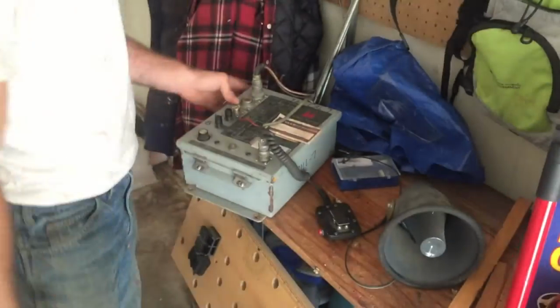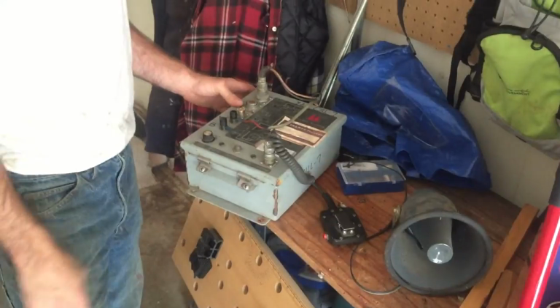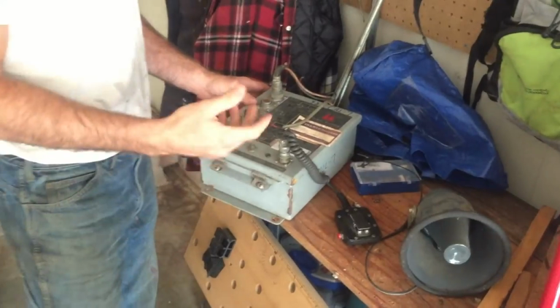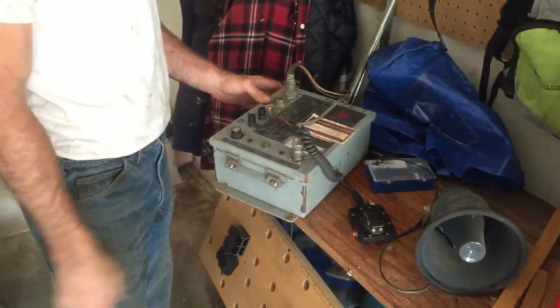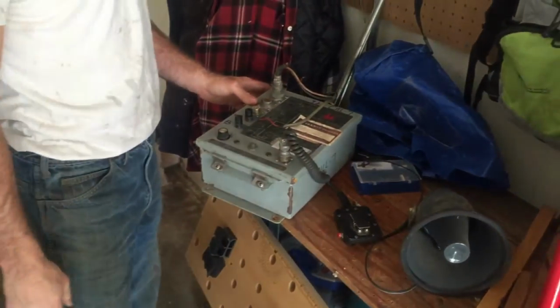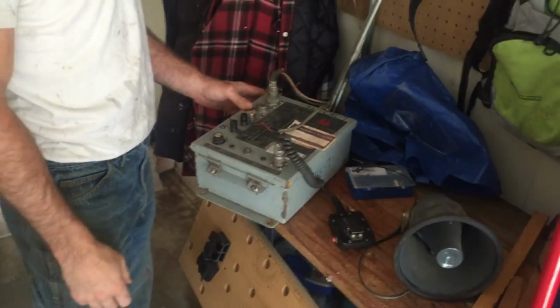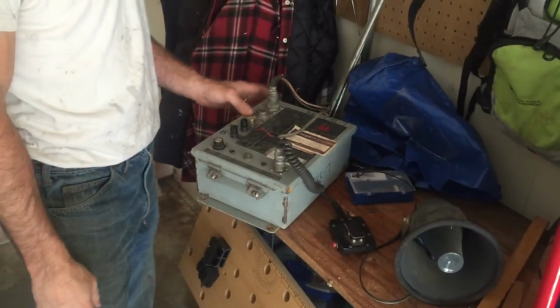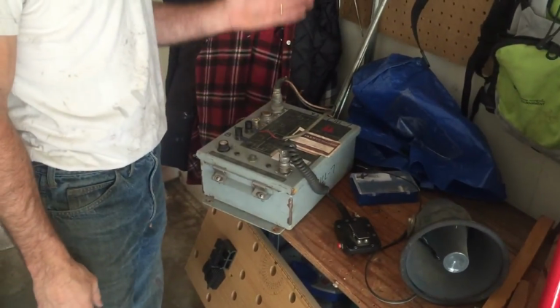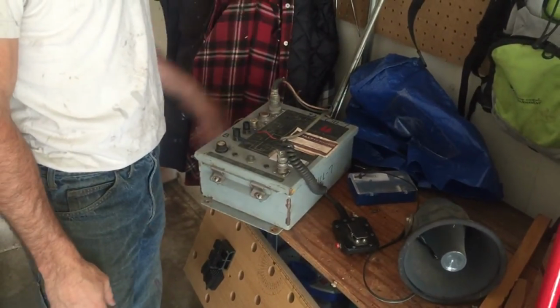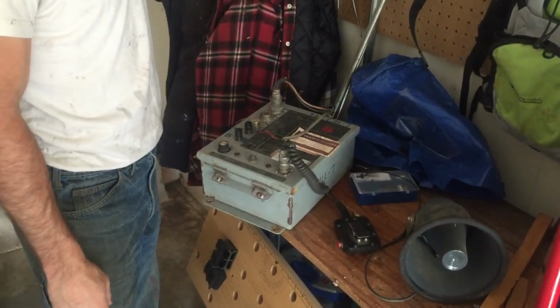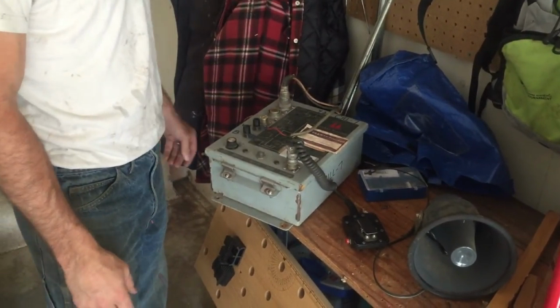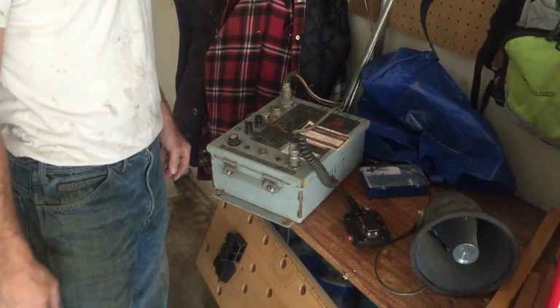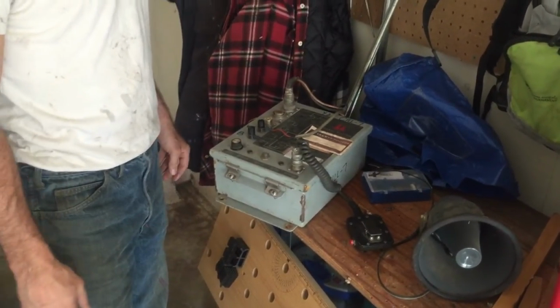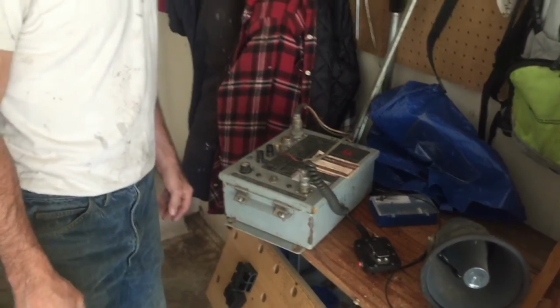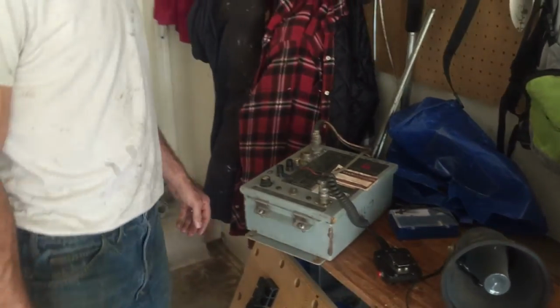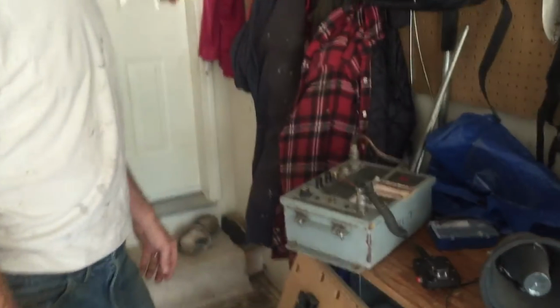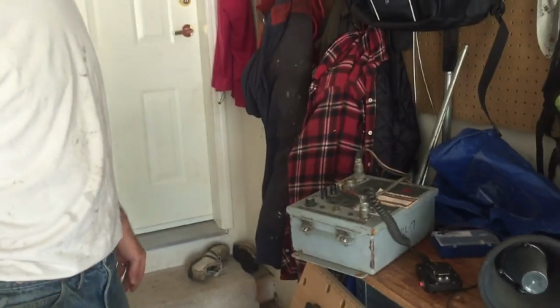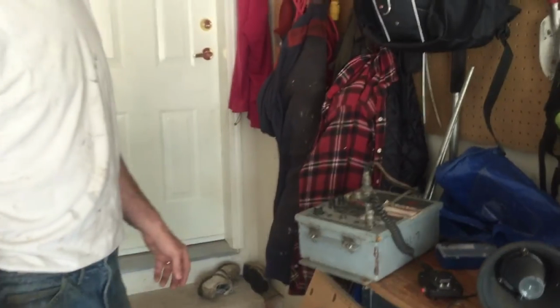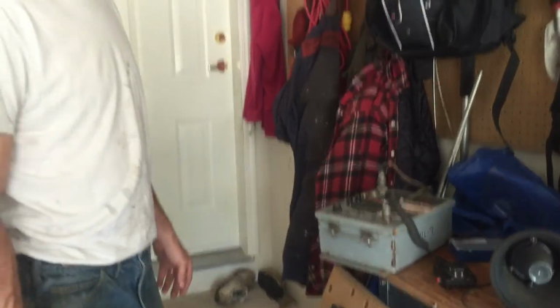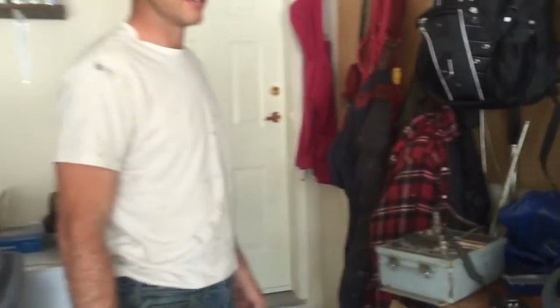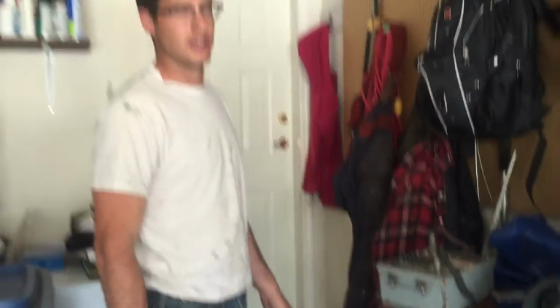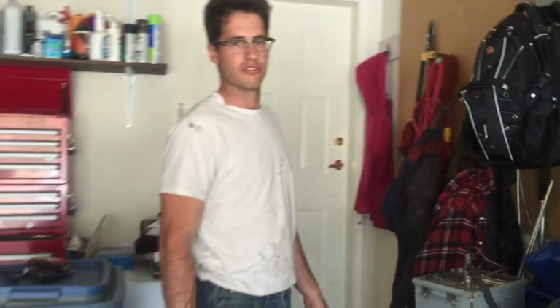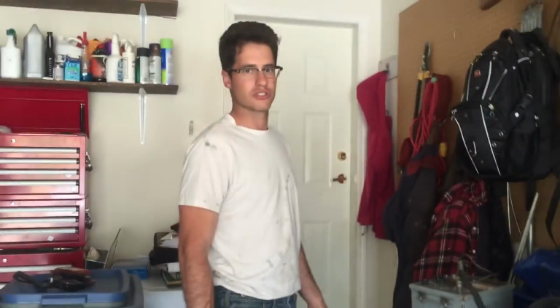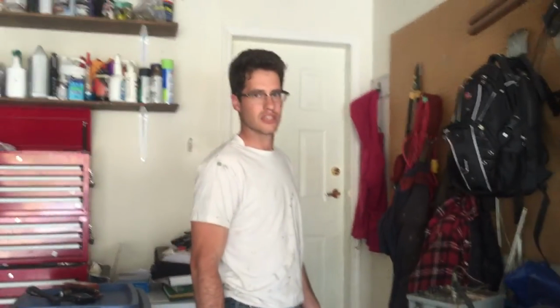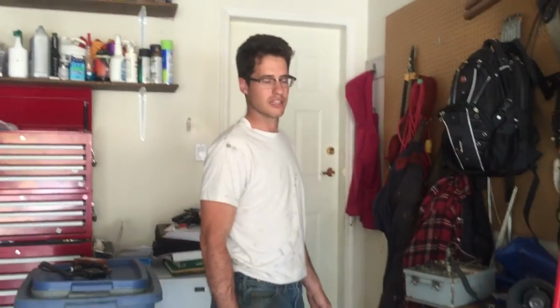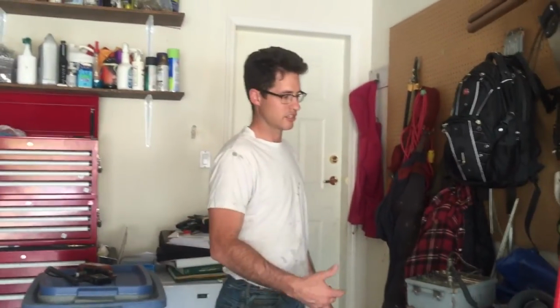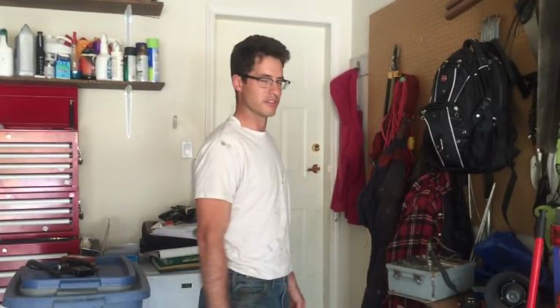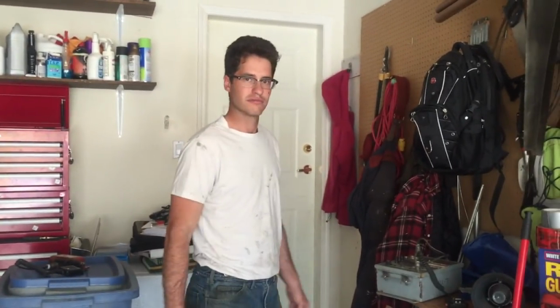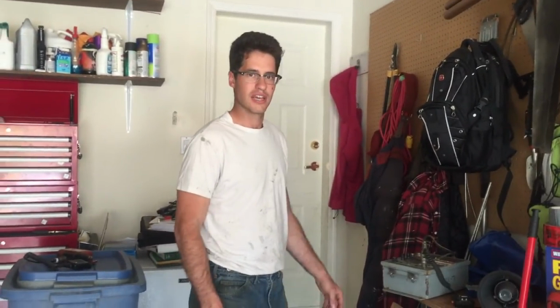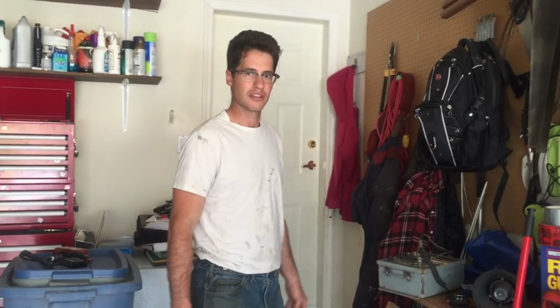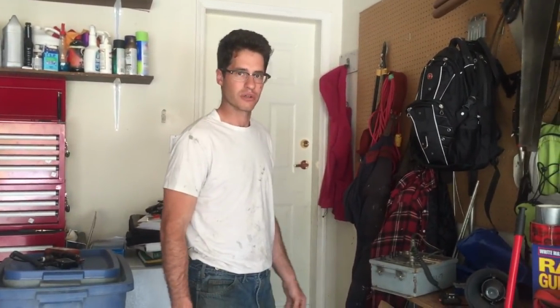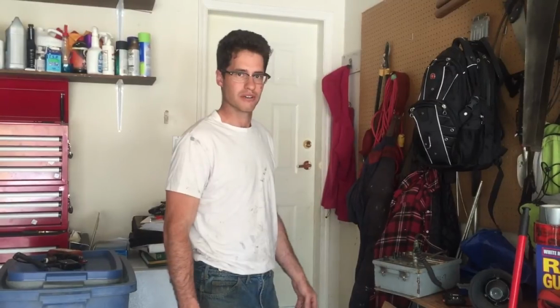It was working only a week ago, so I know it works totally fine. It's all for sale, so if you're interested, get in touch with me and we'll work something out.